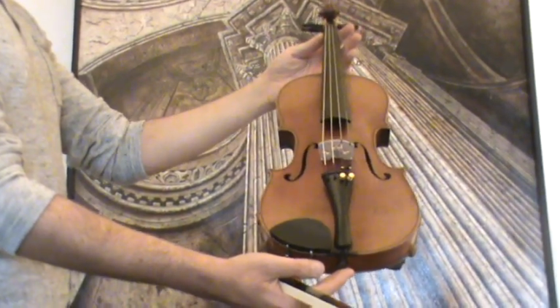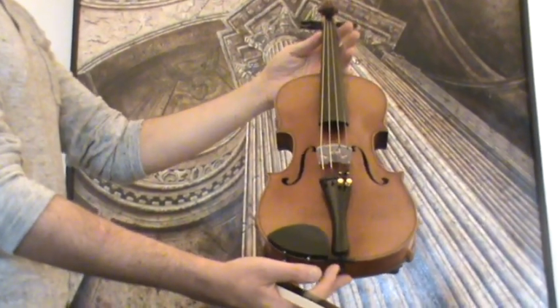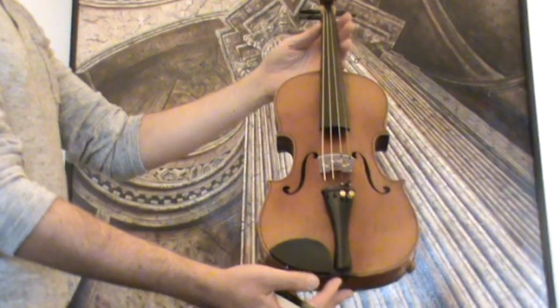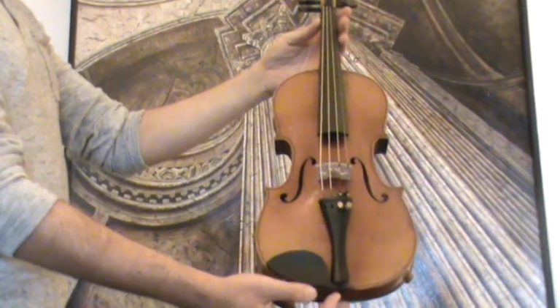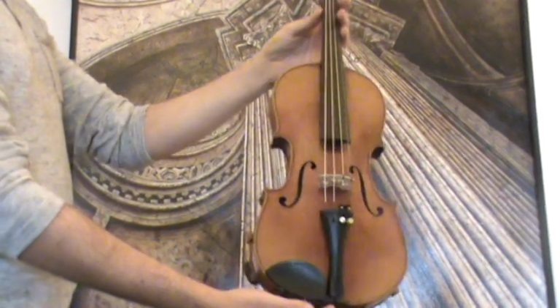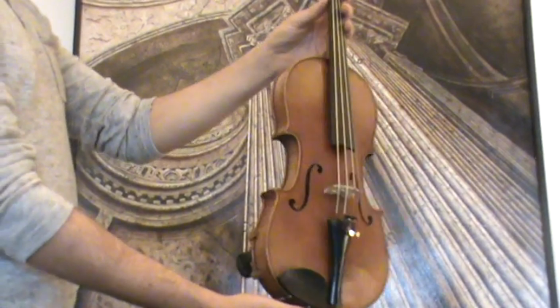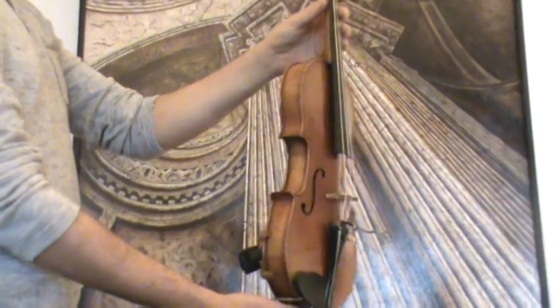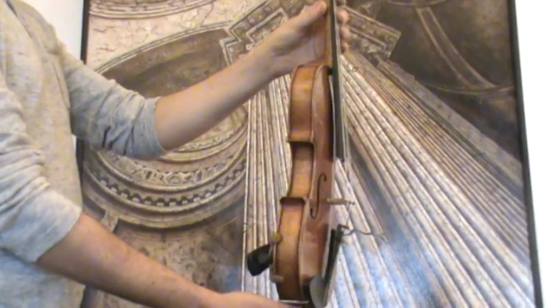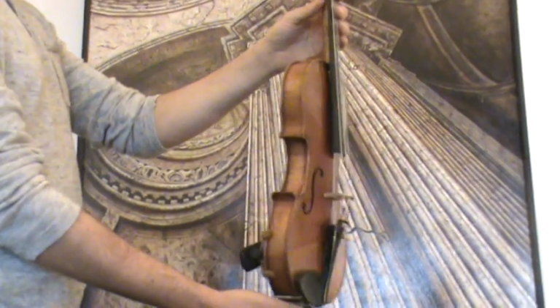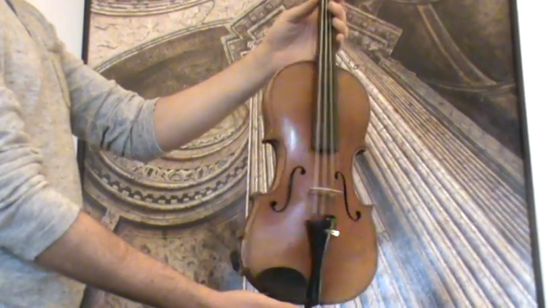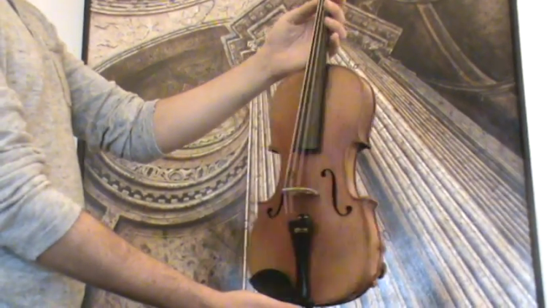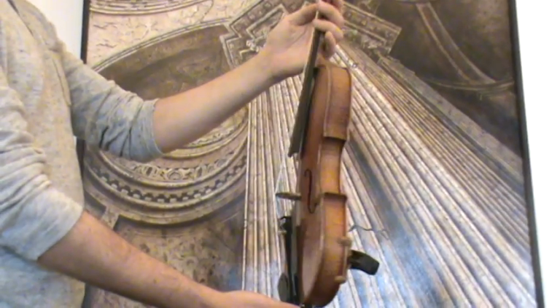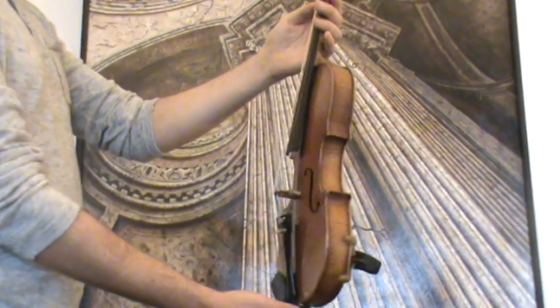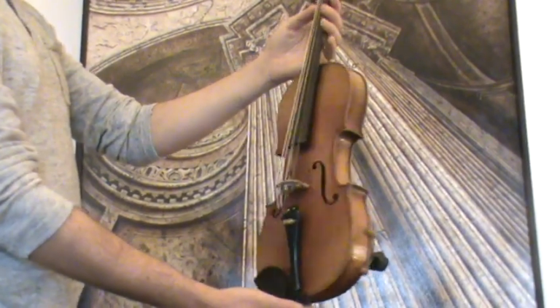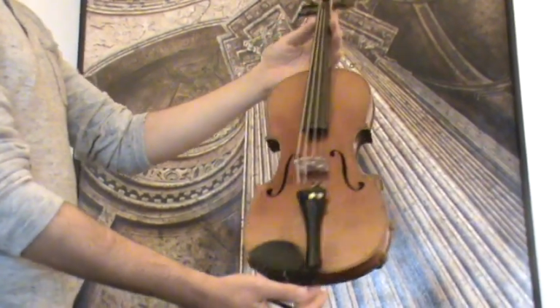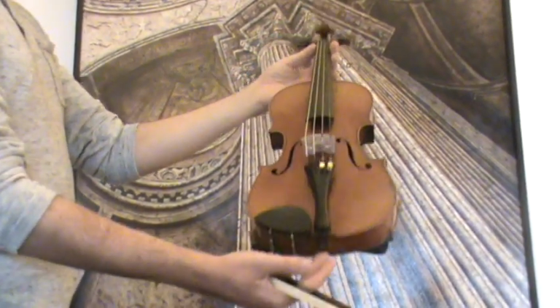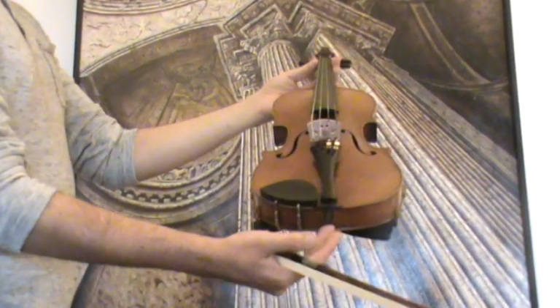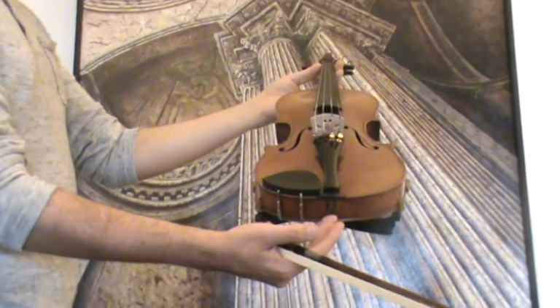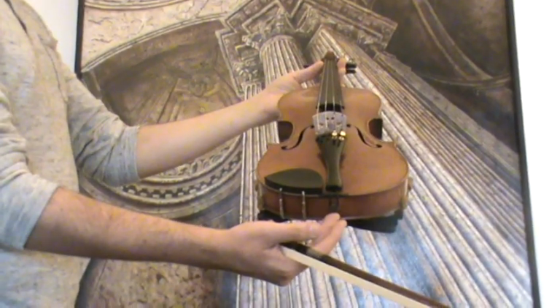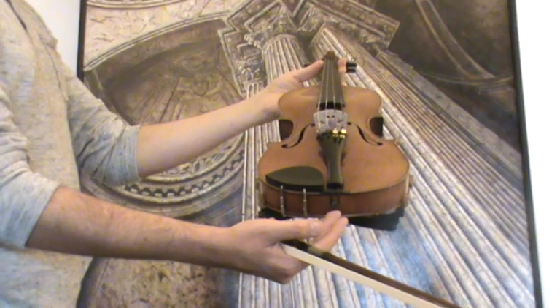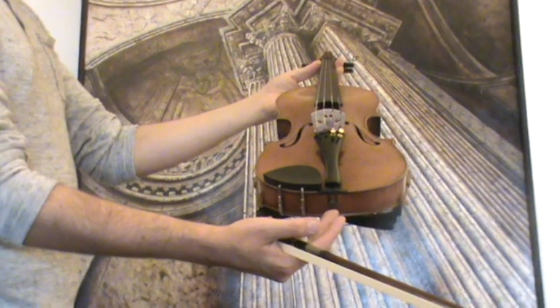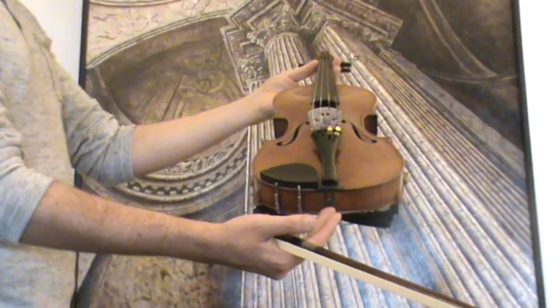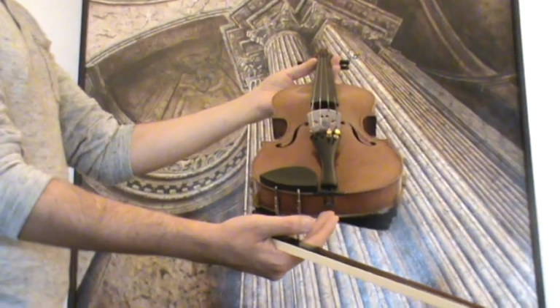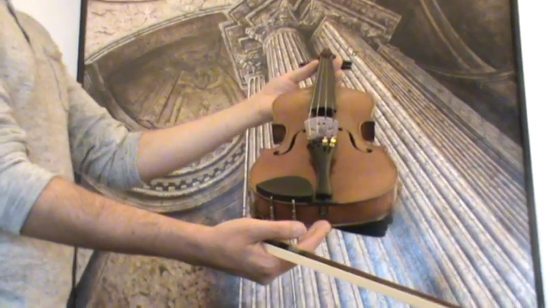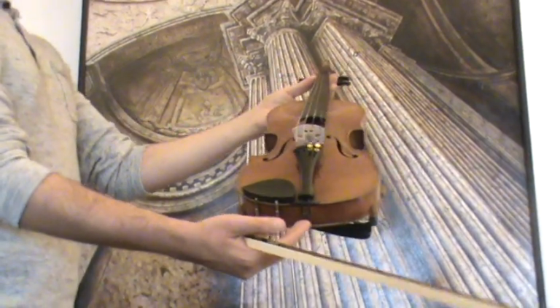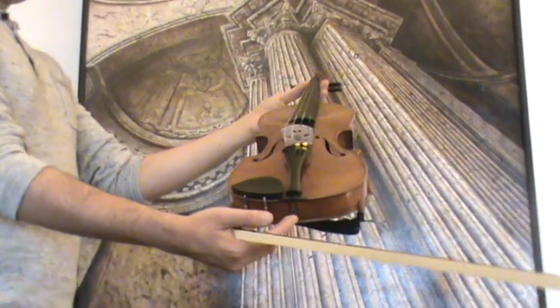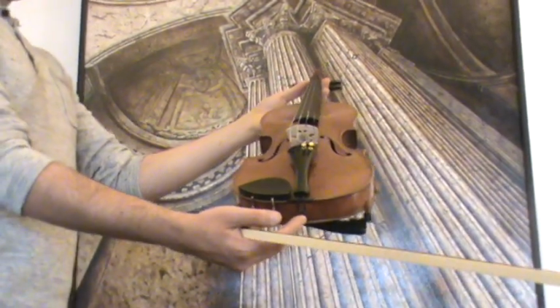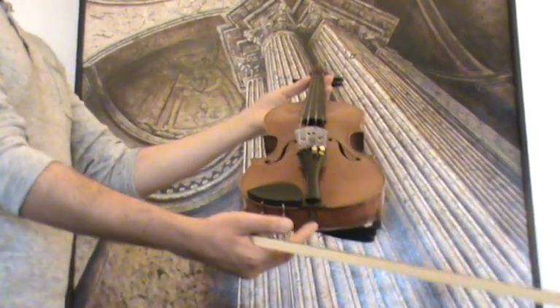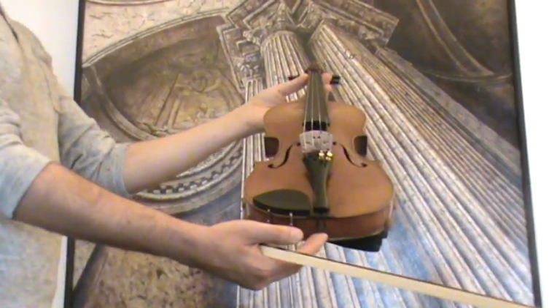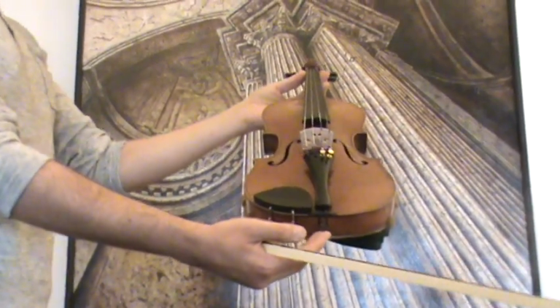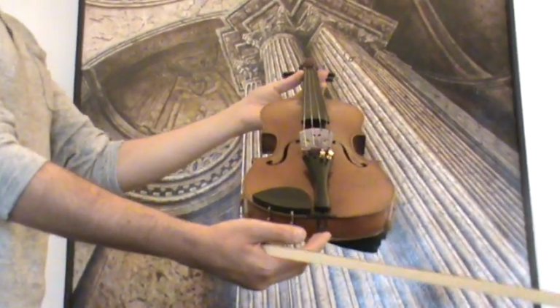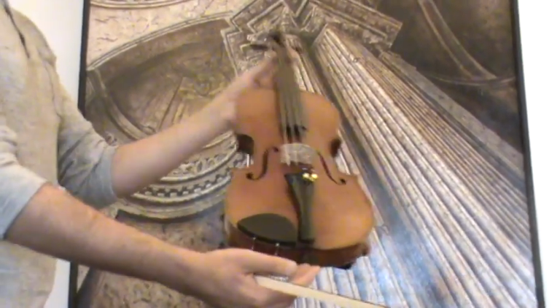In our workshop, the violin received a new setup: new ebony pegs, a newly fitted elder ebony chinrest and tailpiece, a new bridge and new strings.